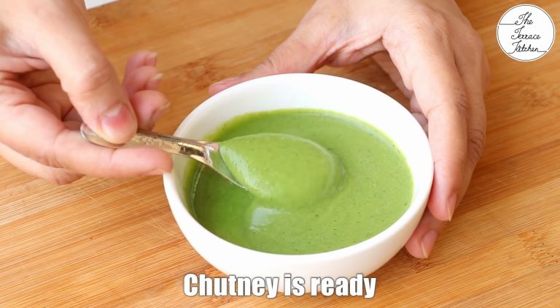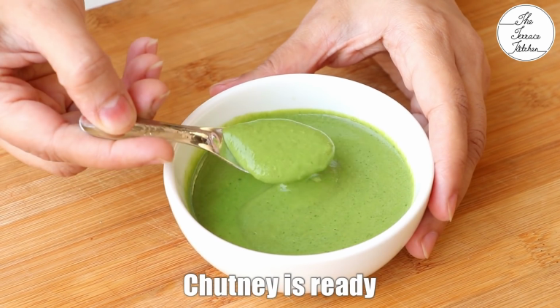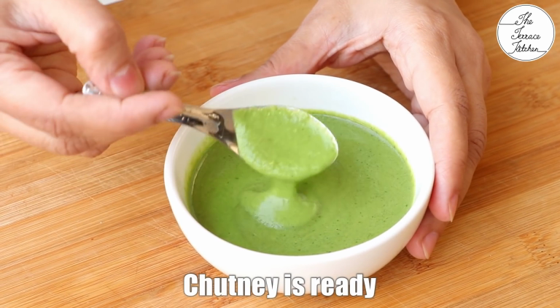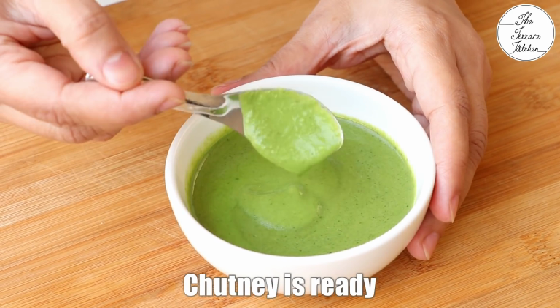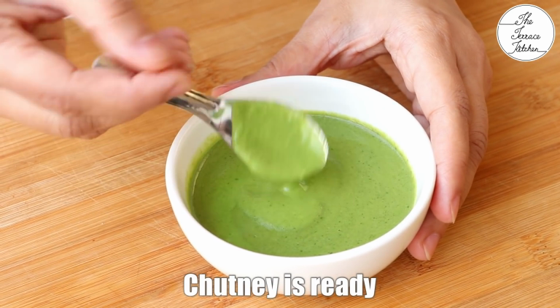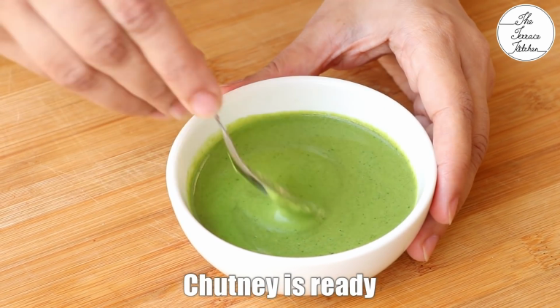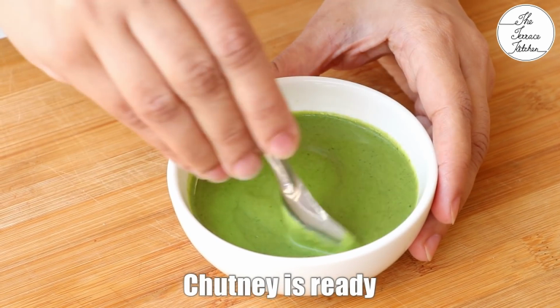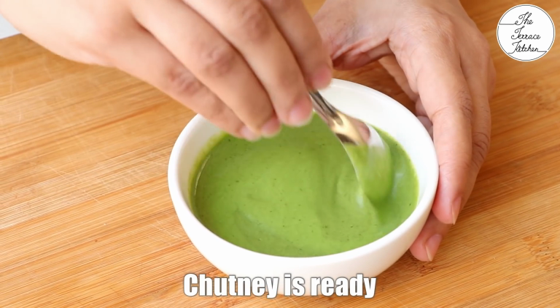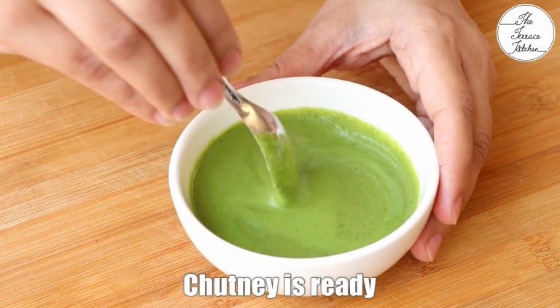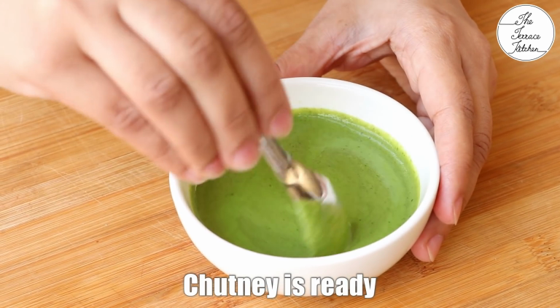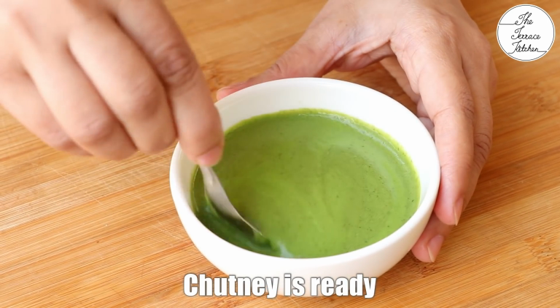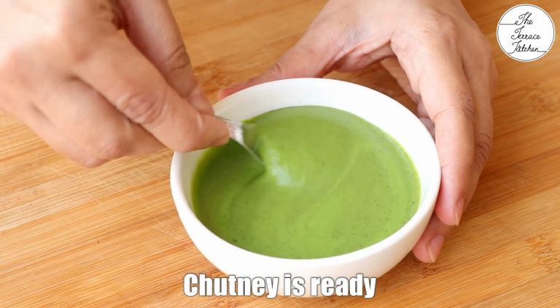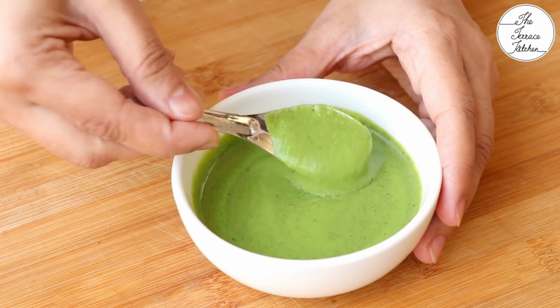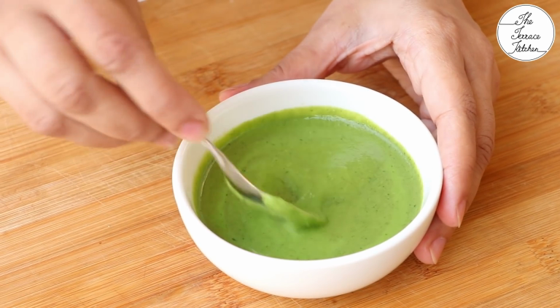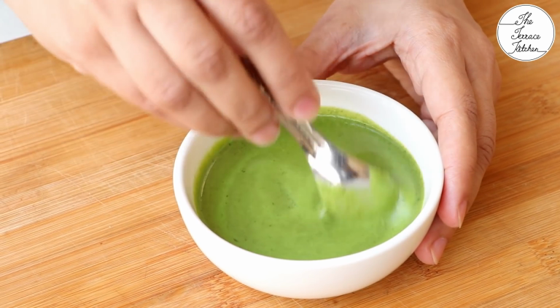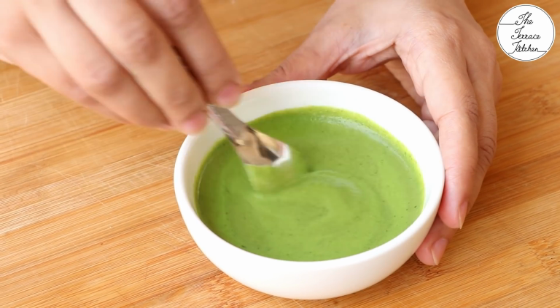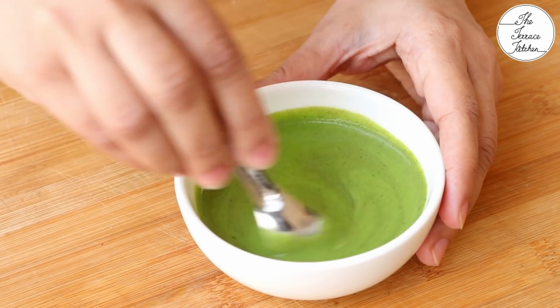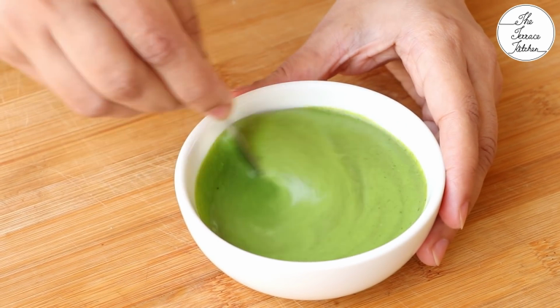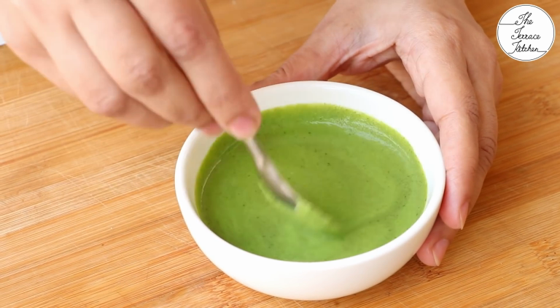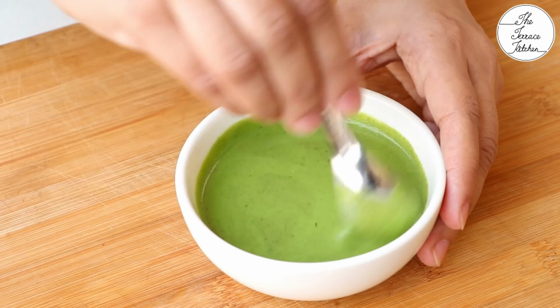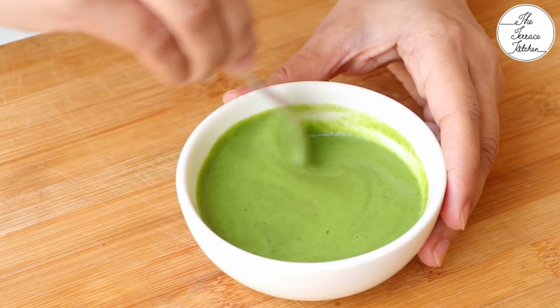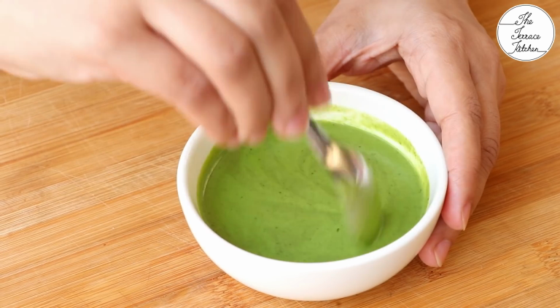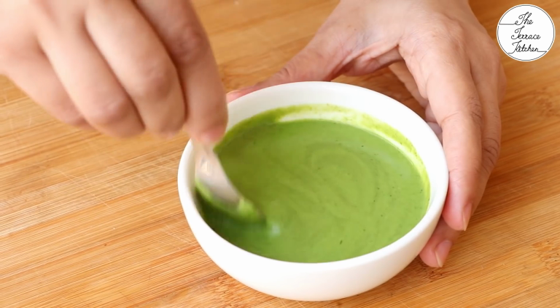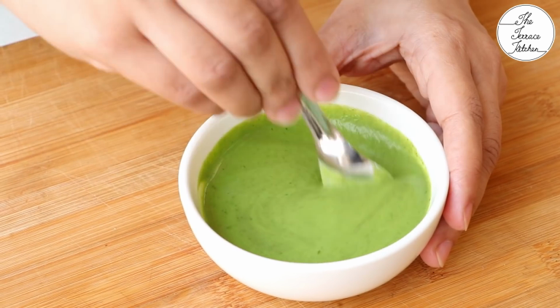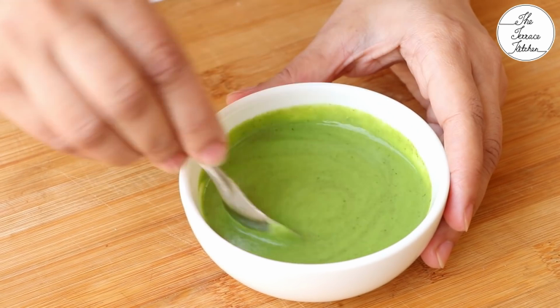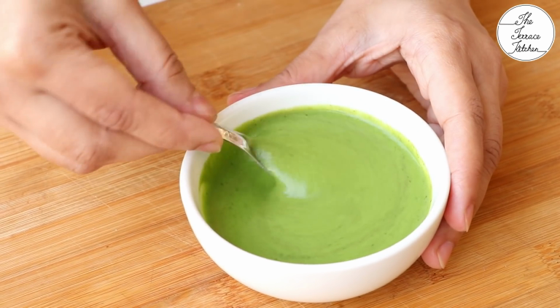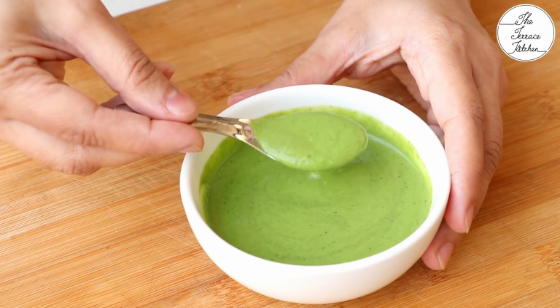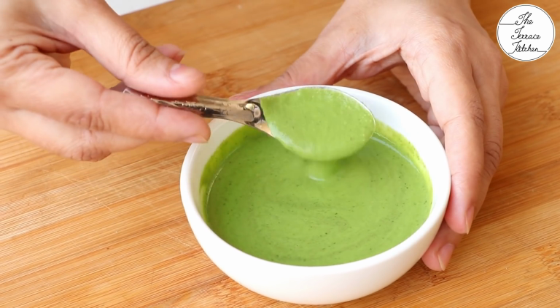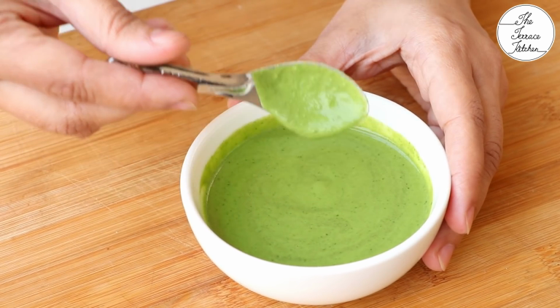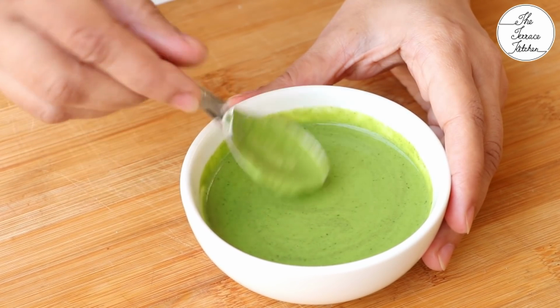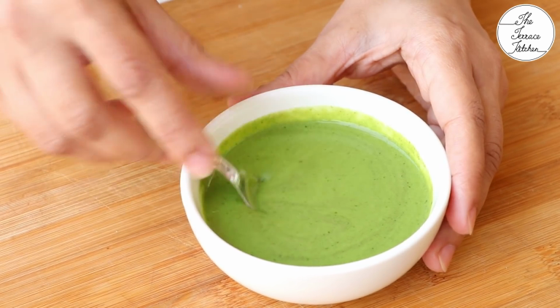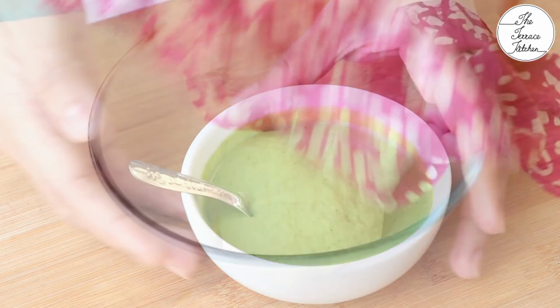Our delicious green chutney is ready. You may add a few drops of lemon juice if you like. This tastes amazing with even tikkas.